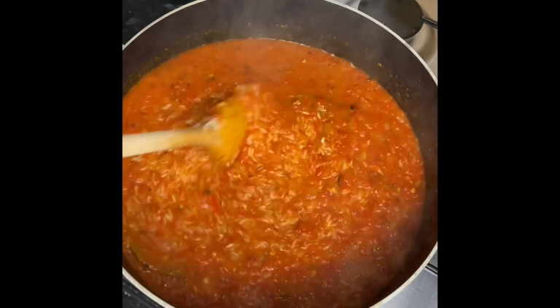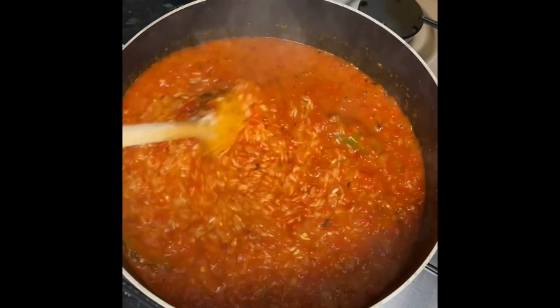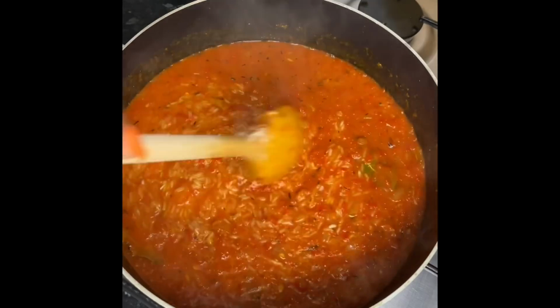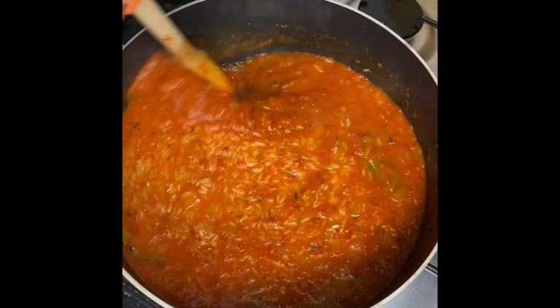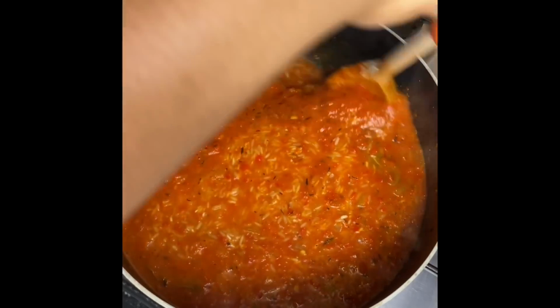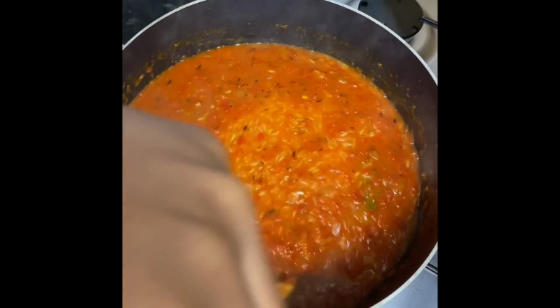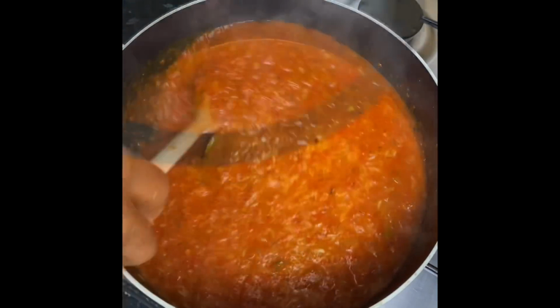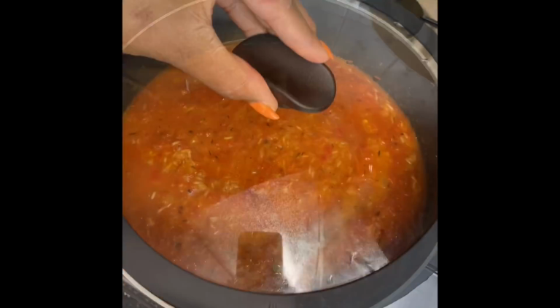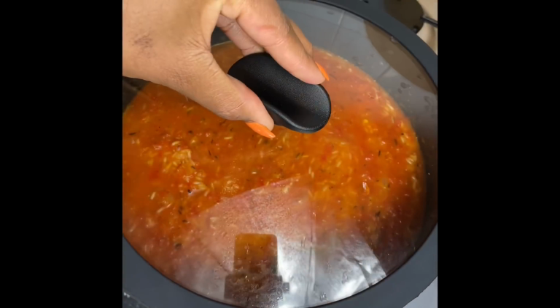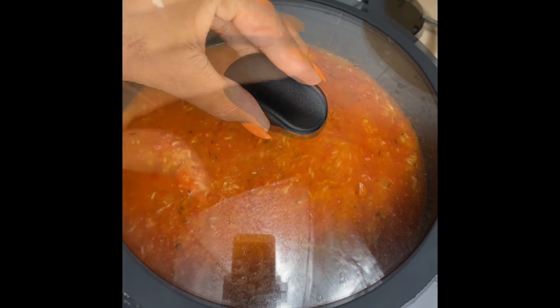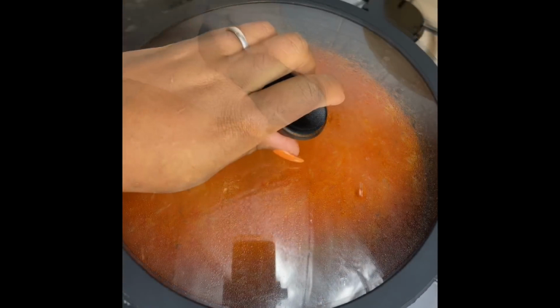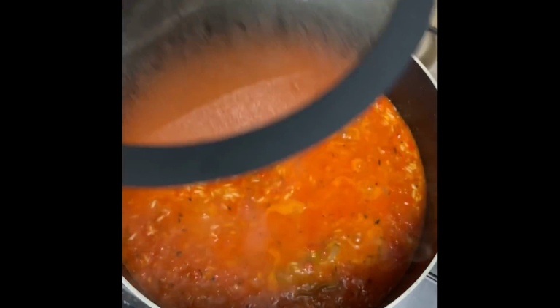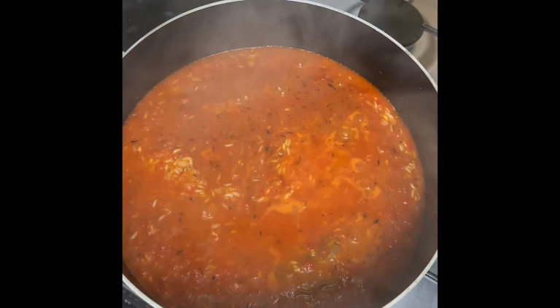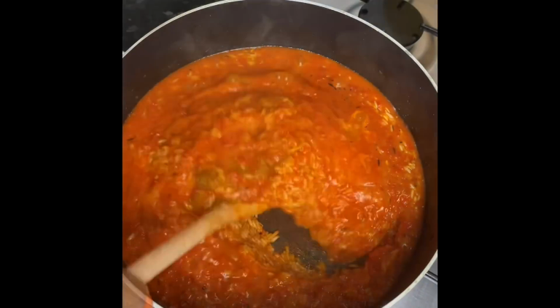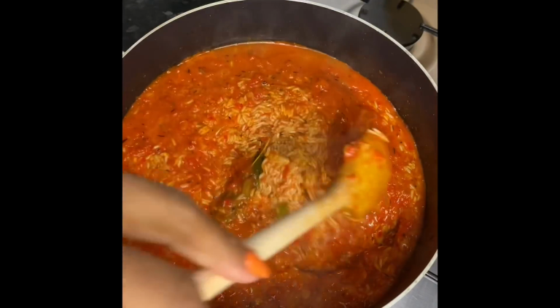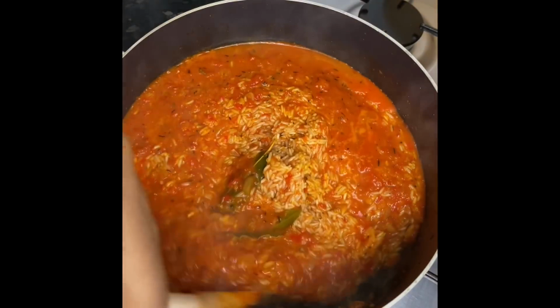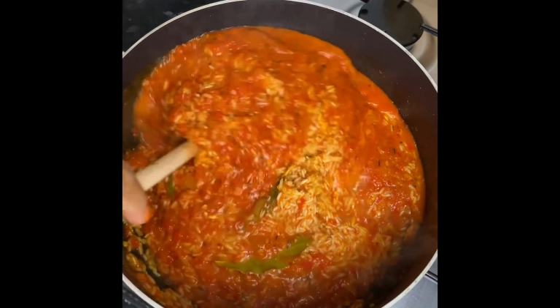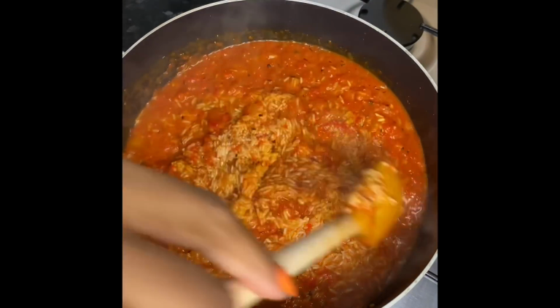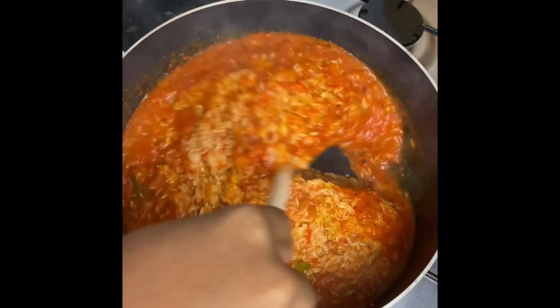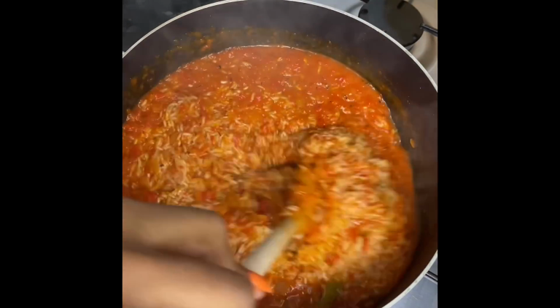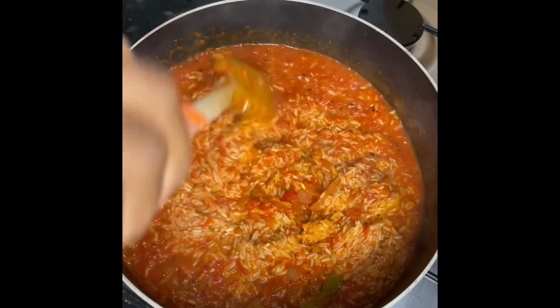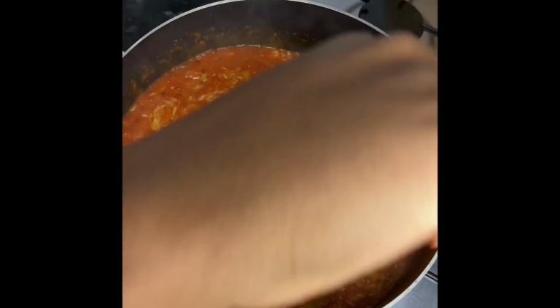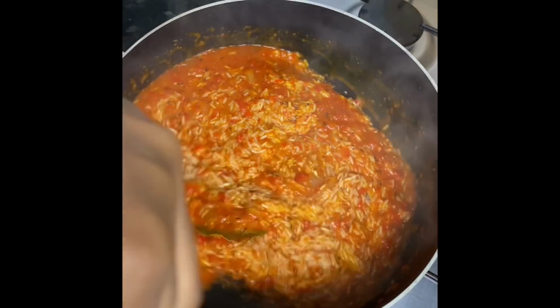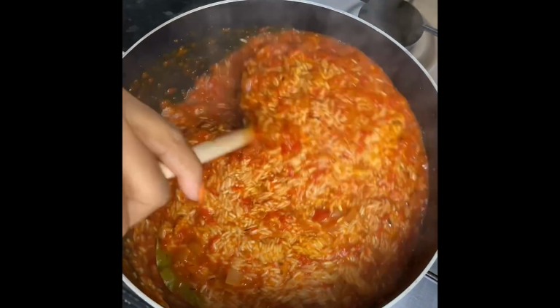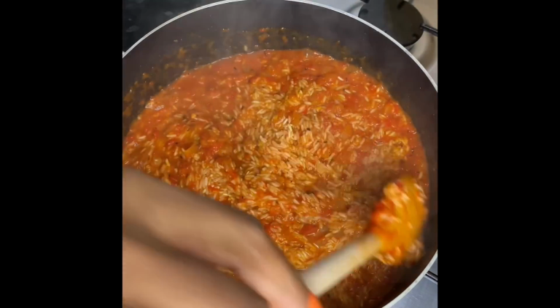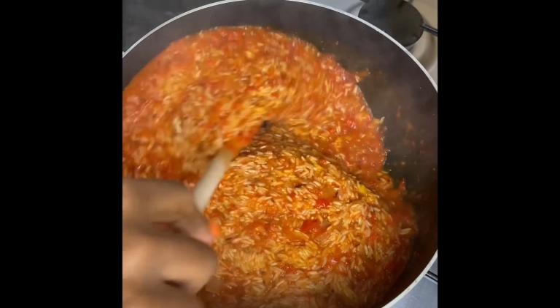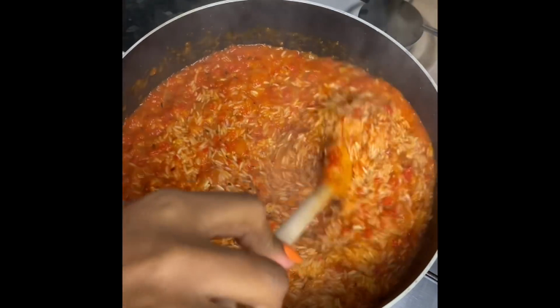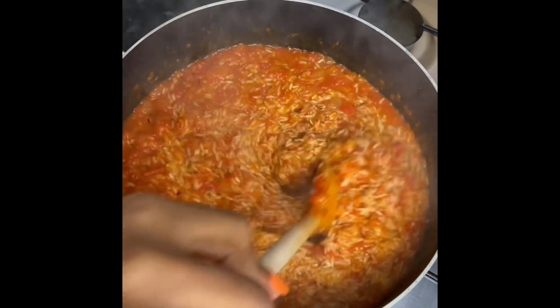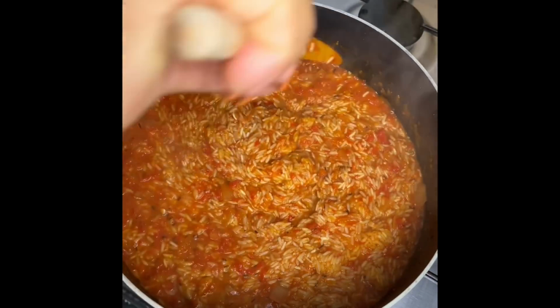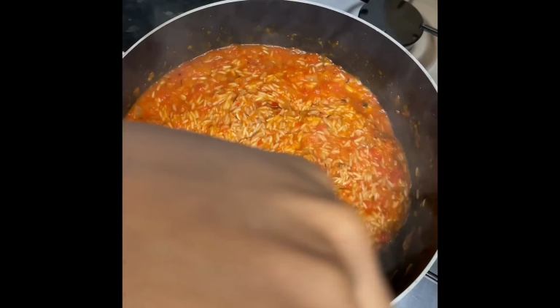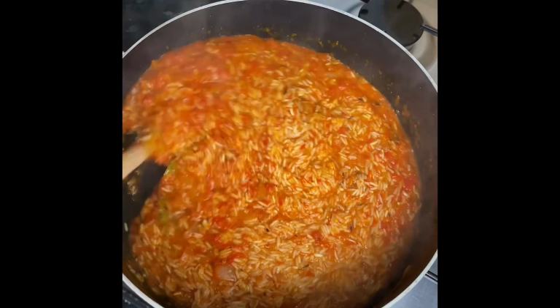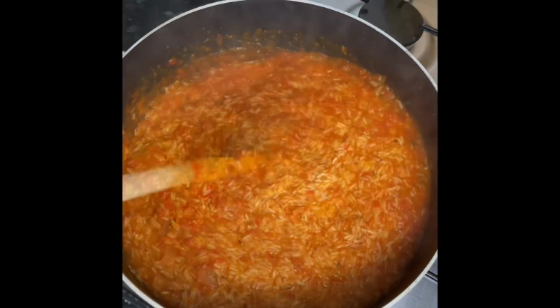Once my rice has been added to the pot I'm just gonna go ahead and give it a quick stir, cover it up for five minutes and come back and stir it. I will be stirring this at least every 10 minutes or so so that it doesn't burn — and yes my darlings, this is what's going to steam the rice.